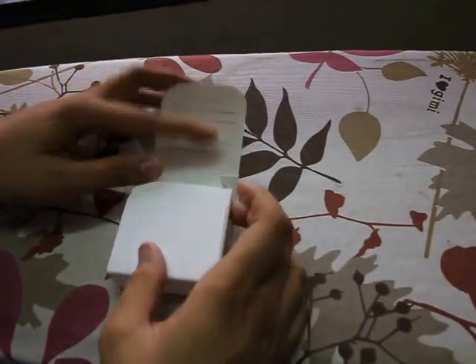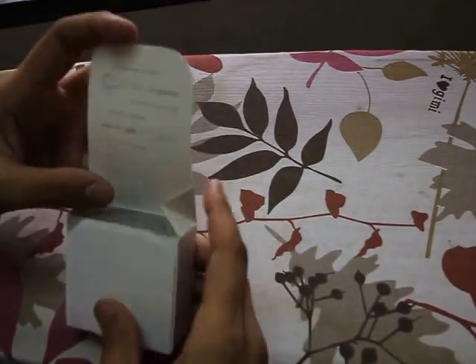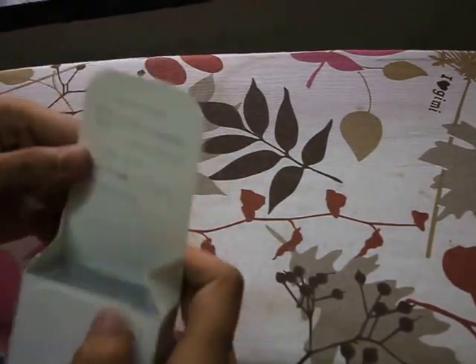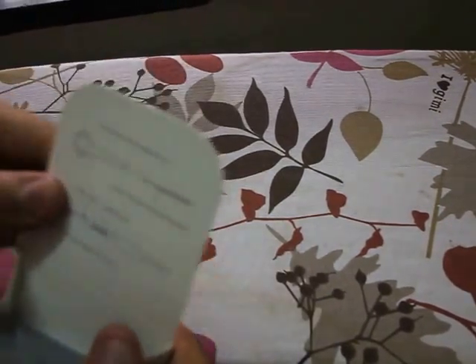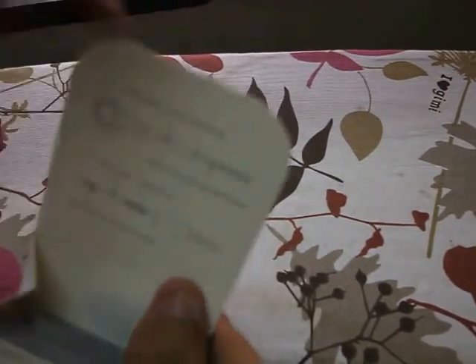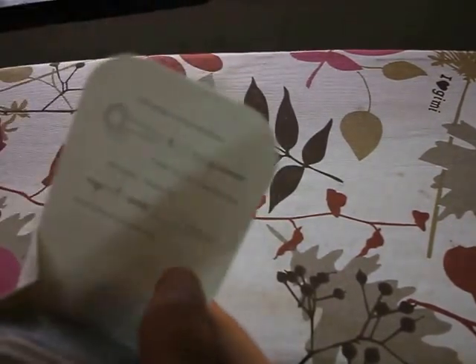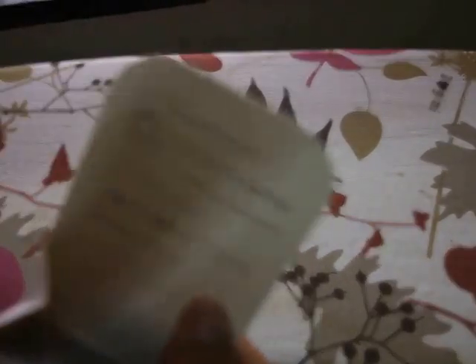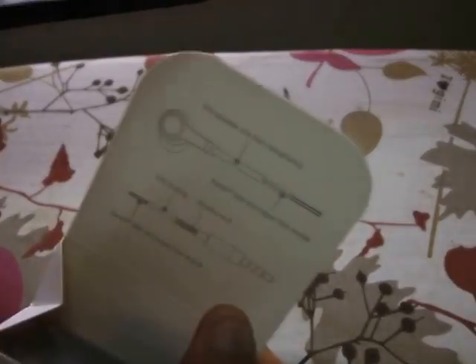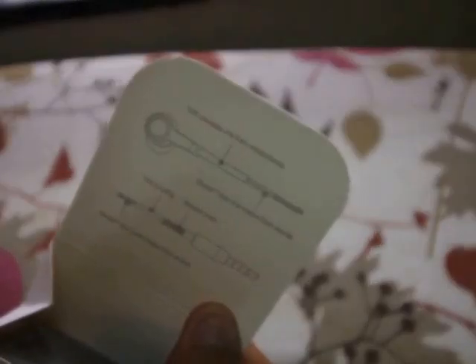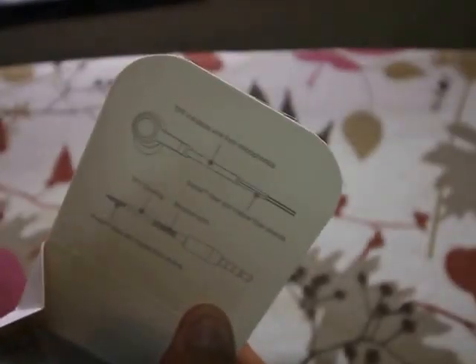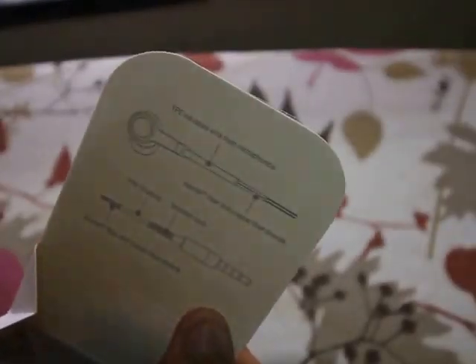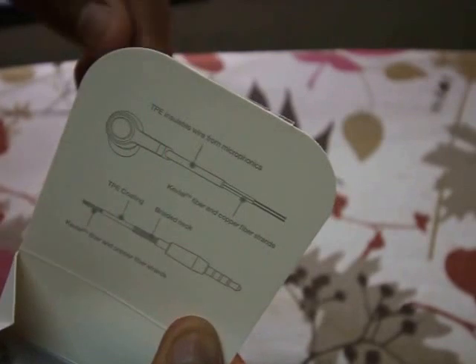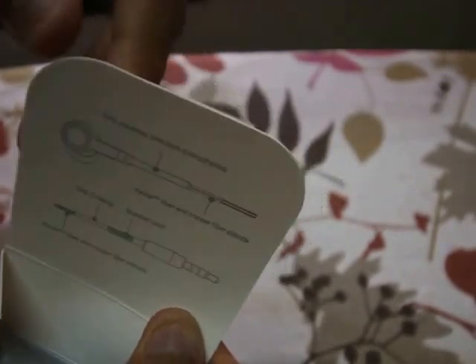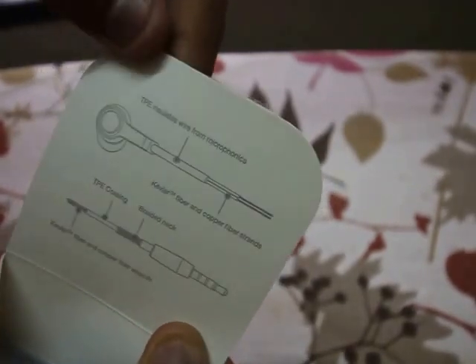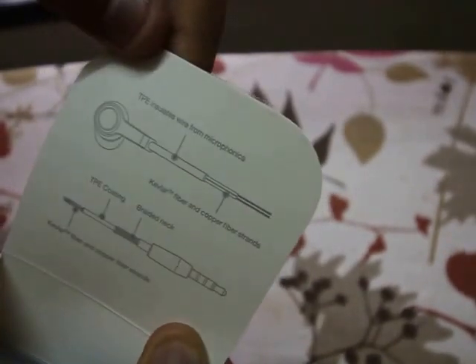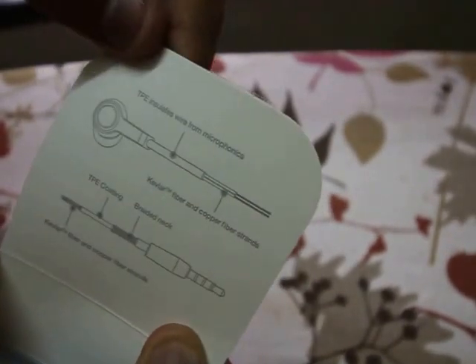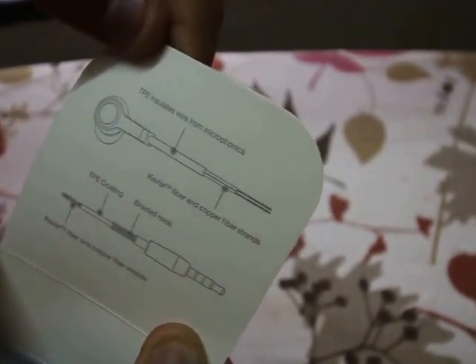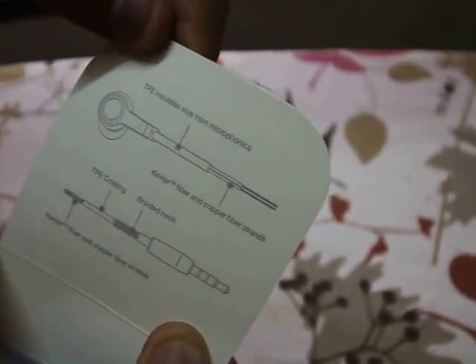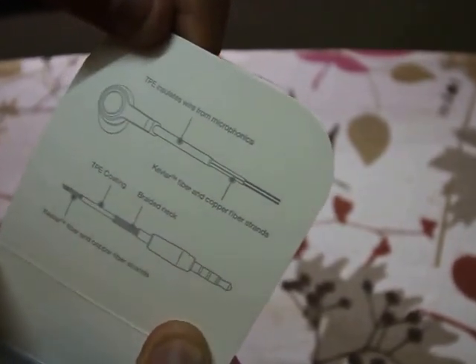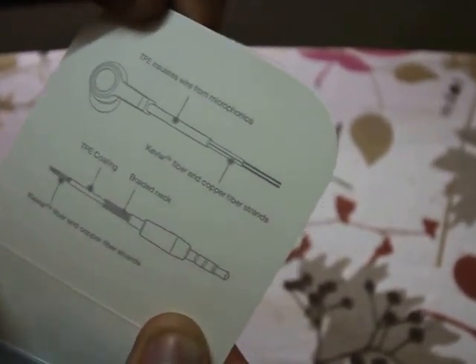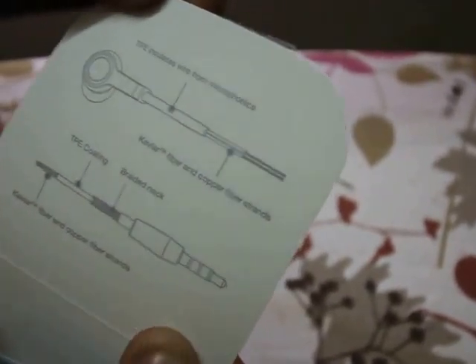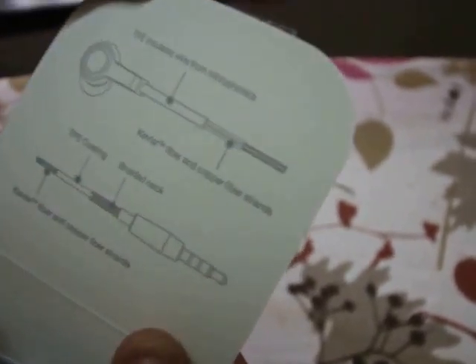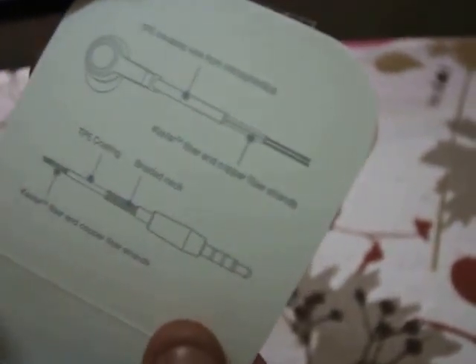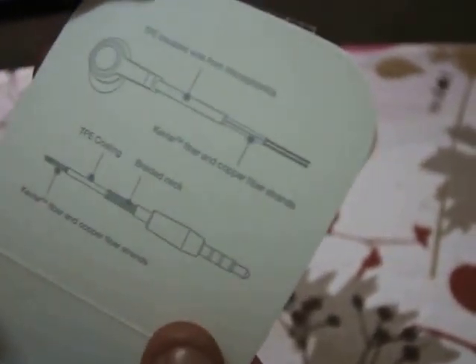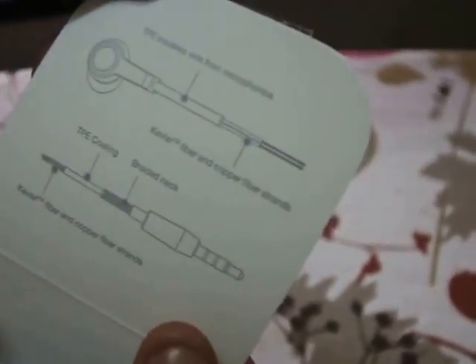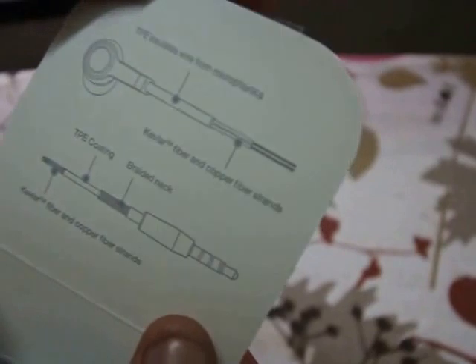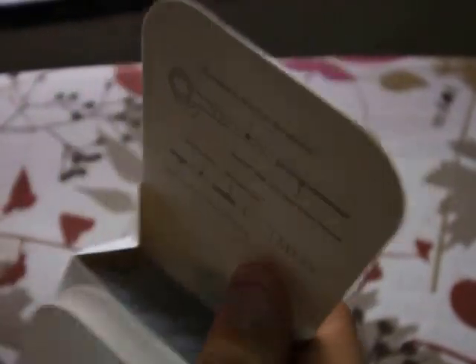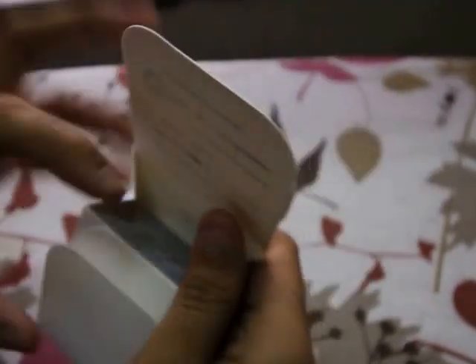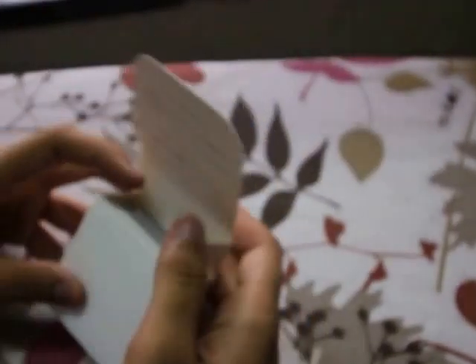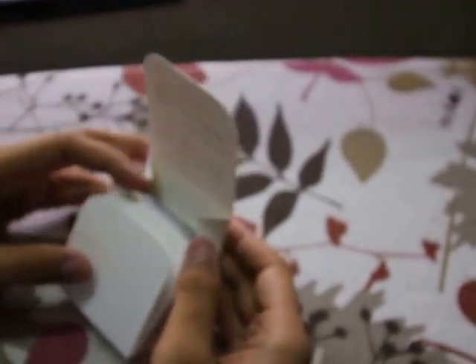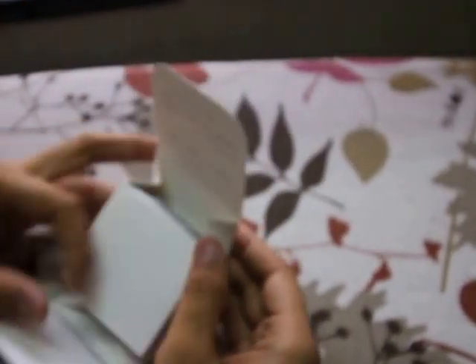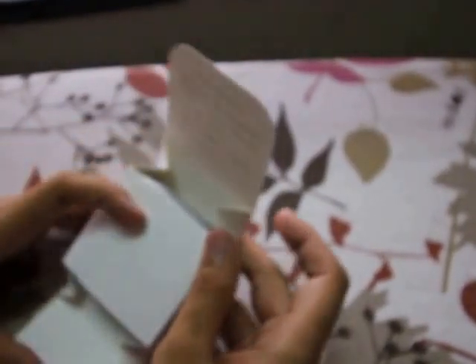Over here we have something written. It shows TPE insulated wire, a microphone, the microphone jack, and something else. We'll just get into it.